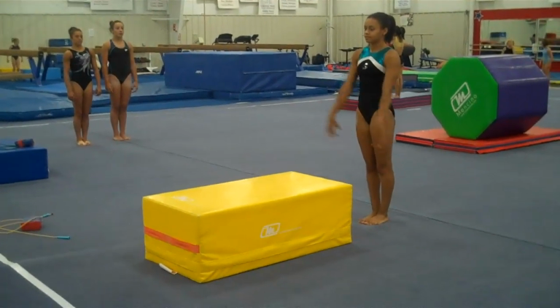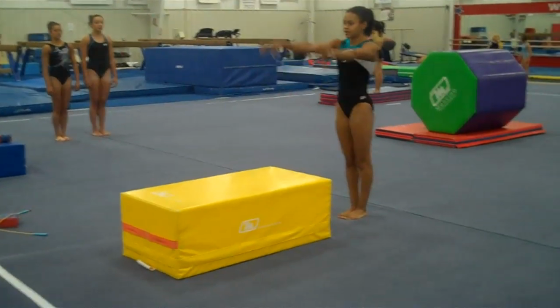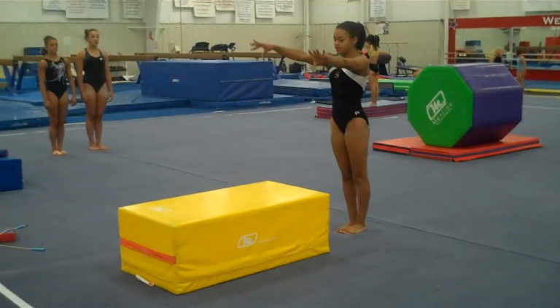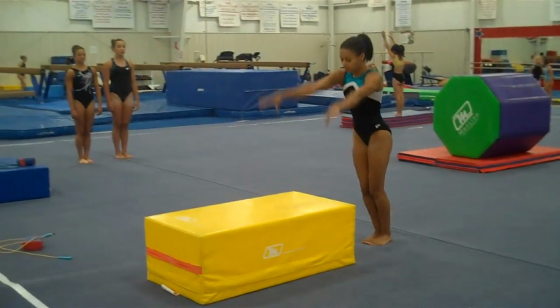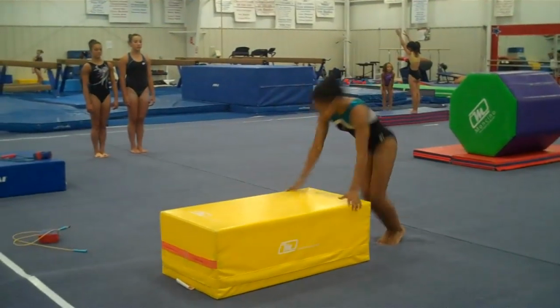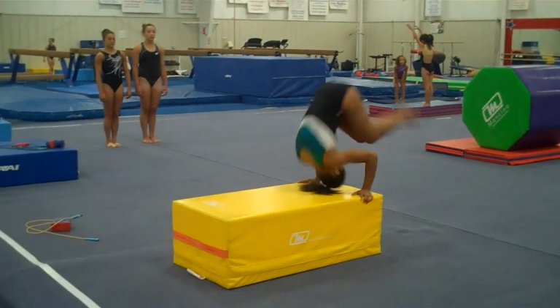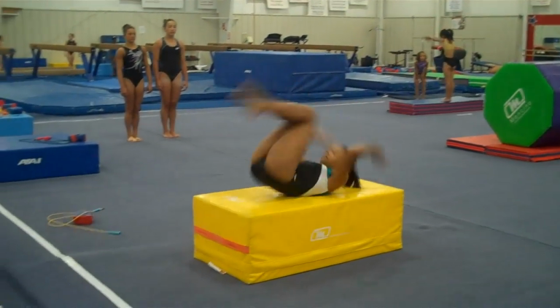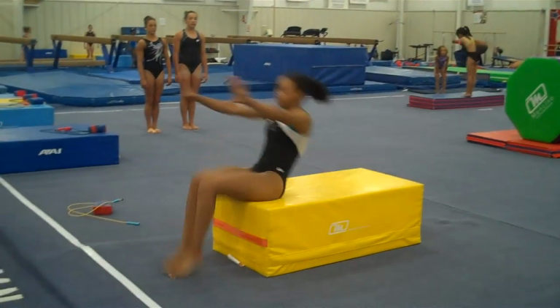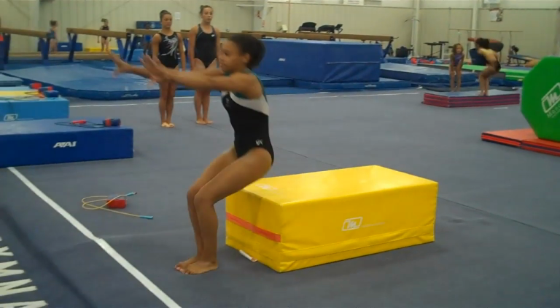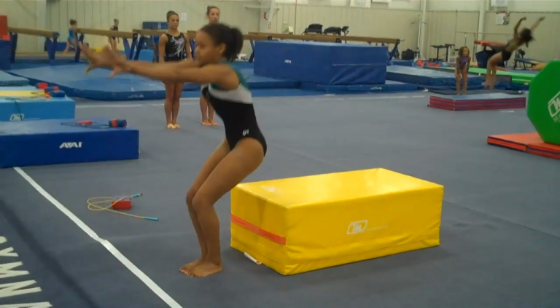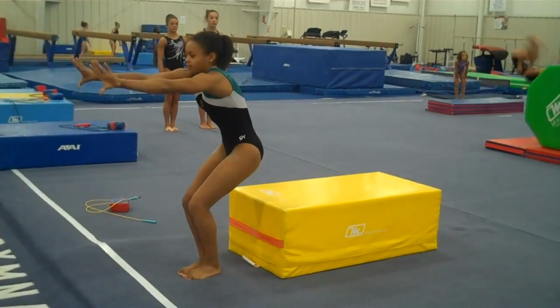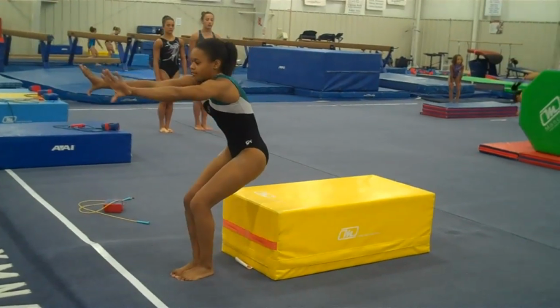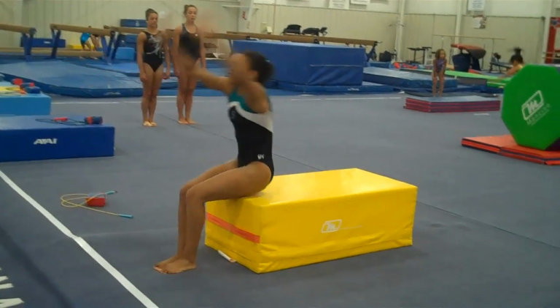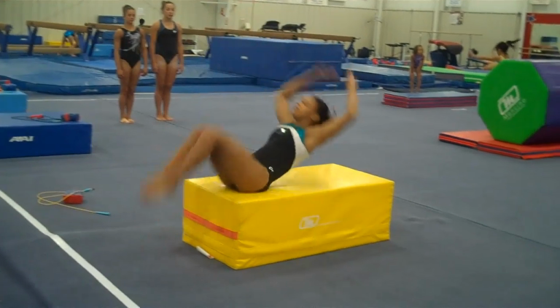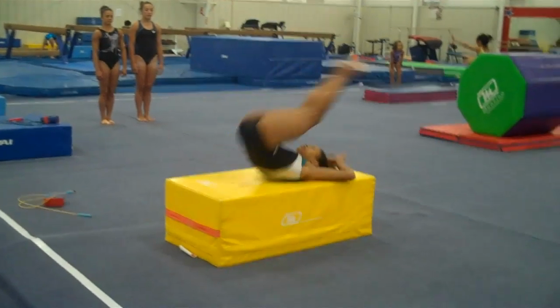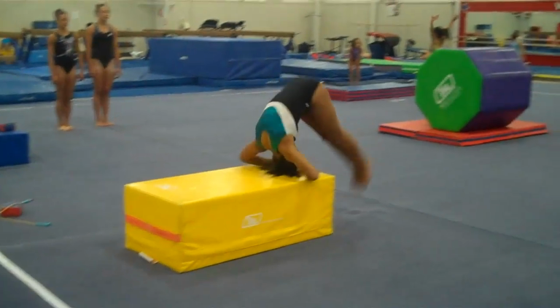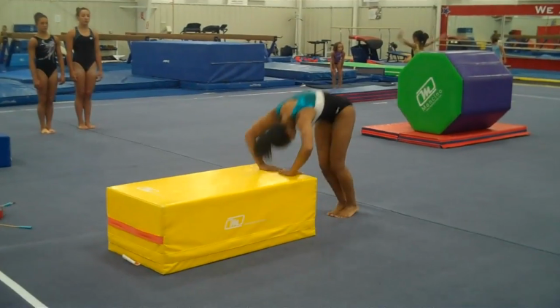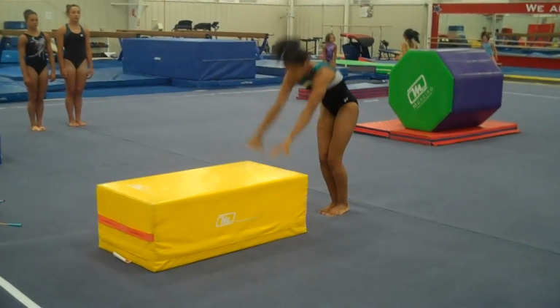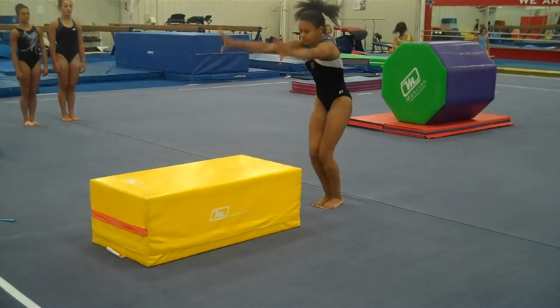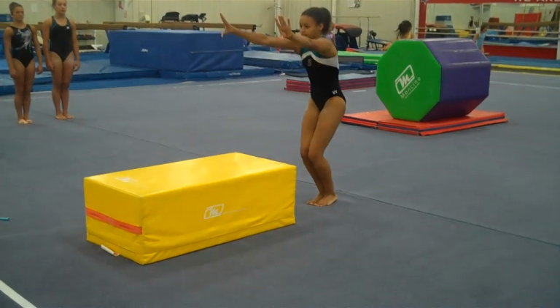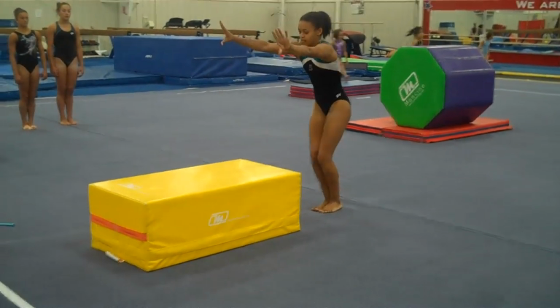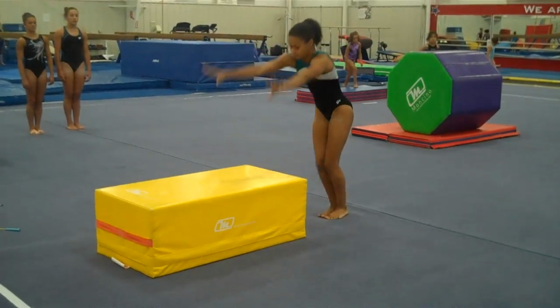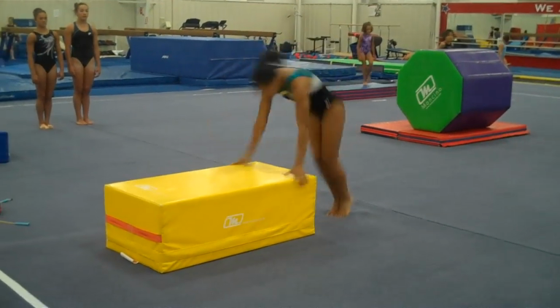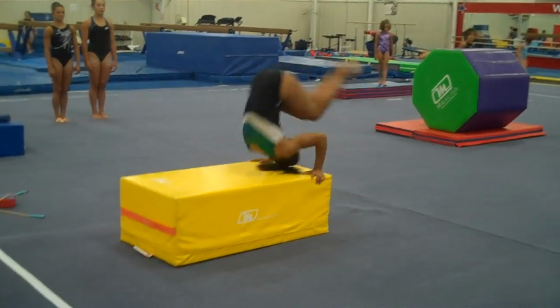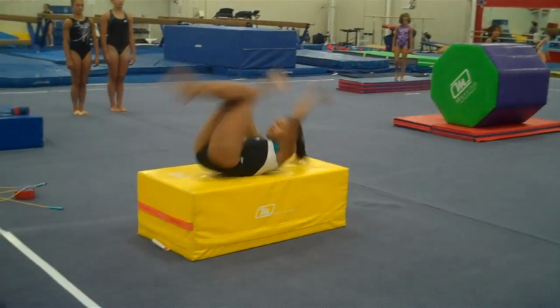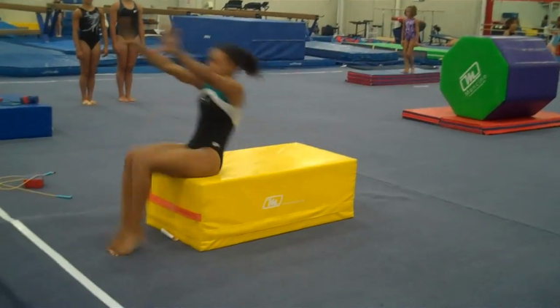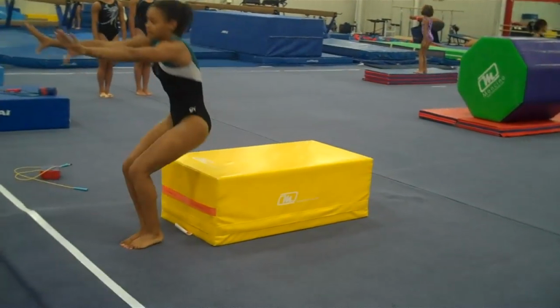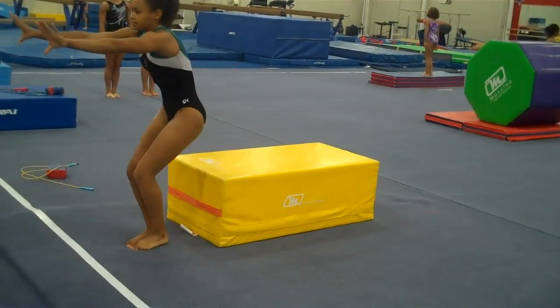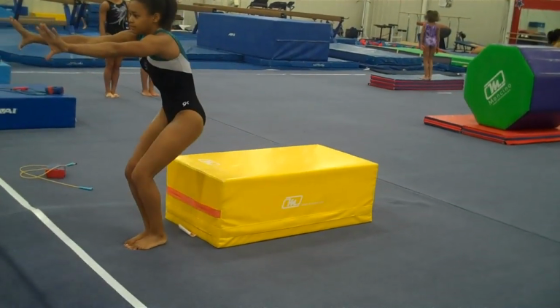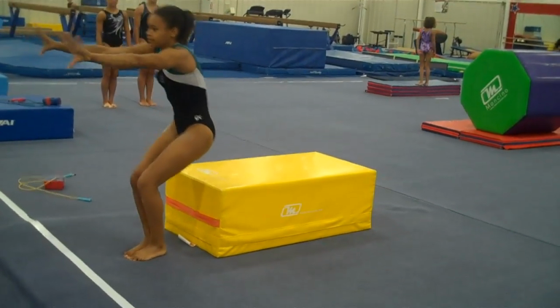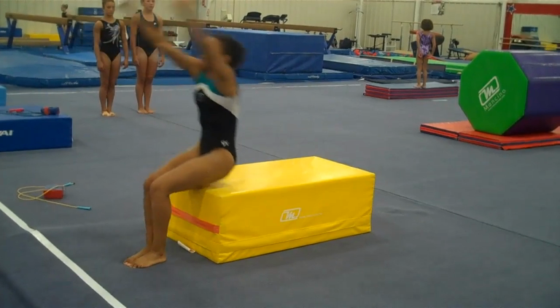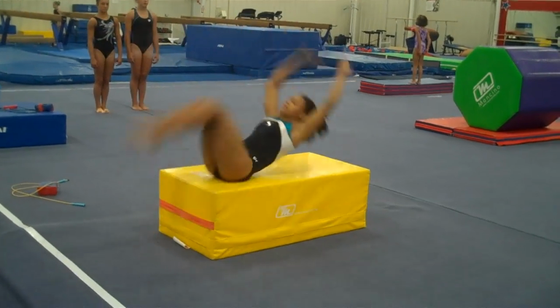This is for shaping — a favorite of Tammy Biggs — to work on the shape and the active stomach upon landings.